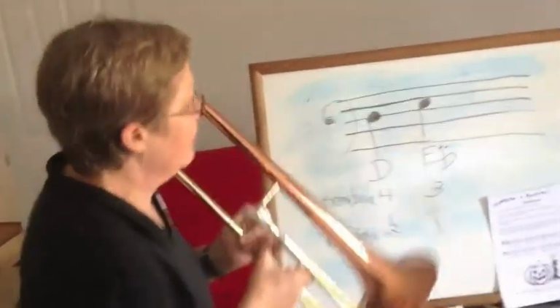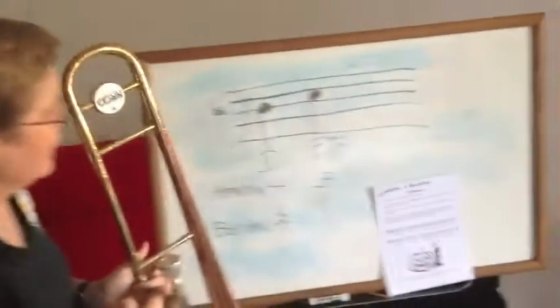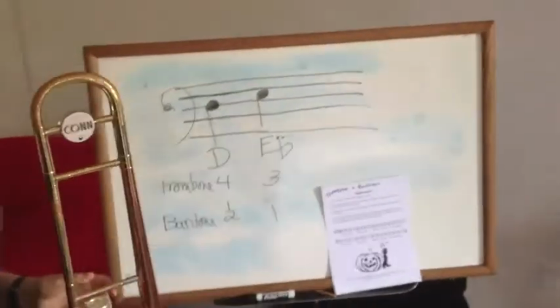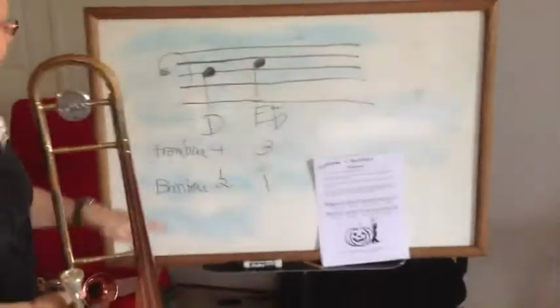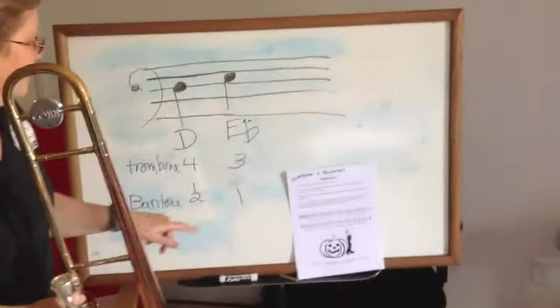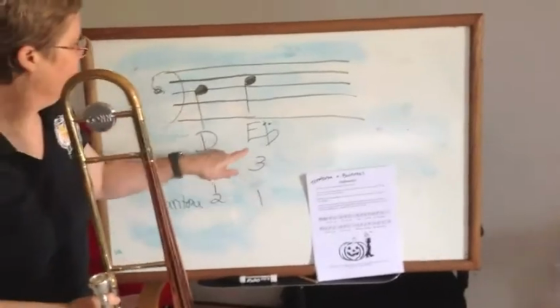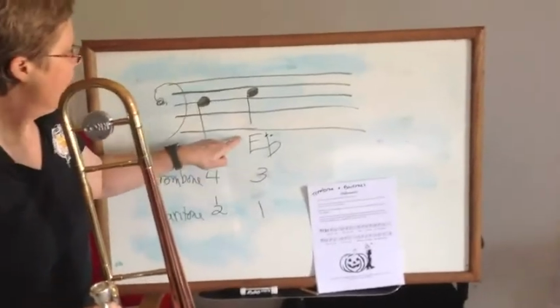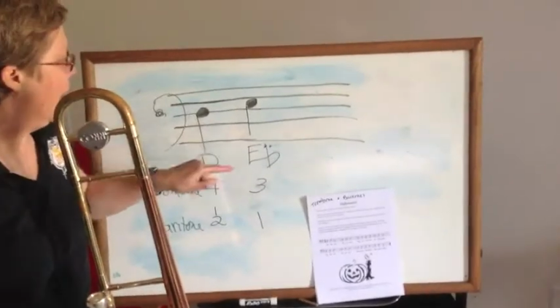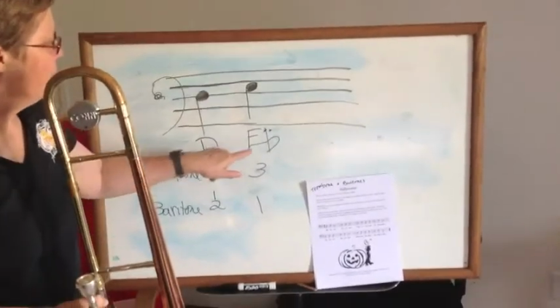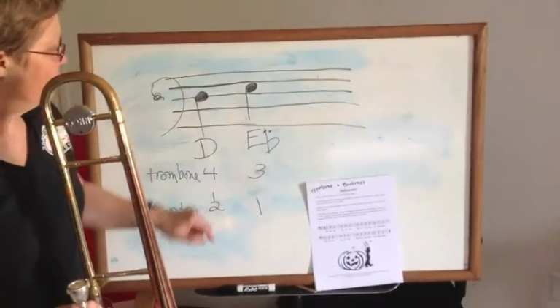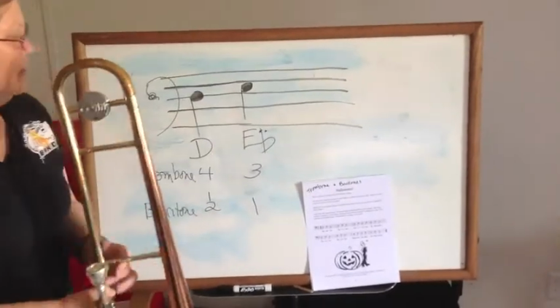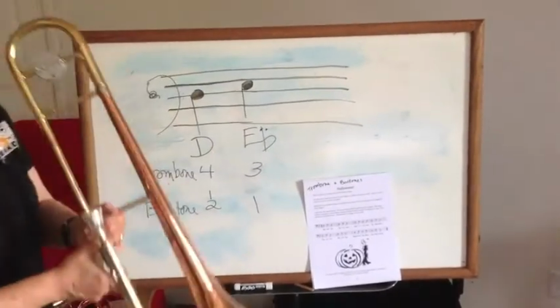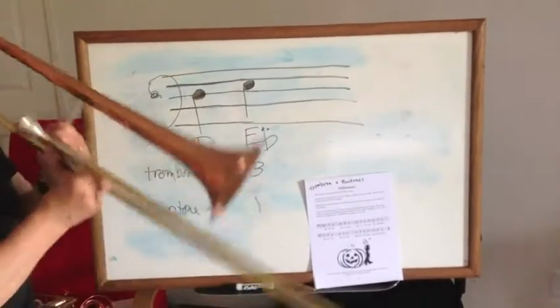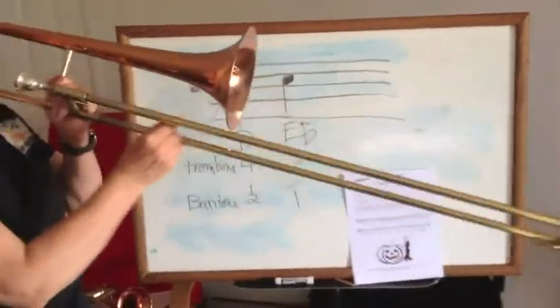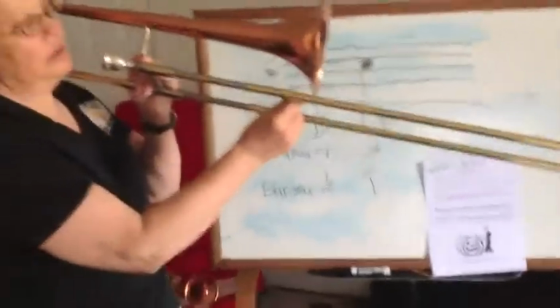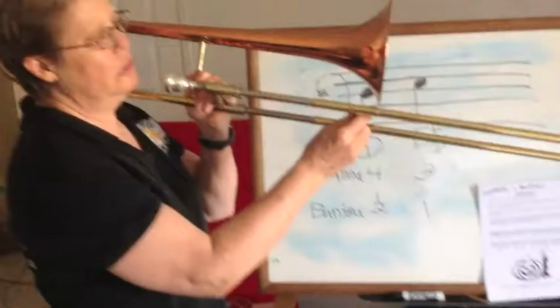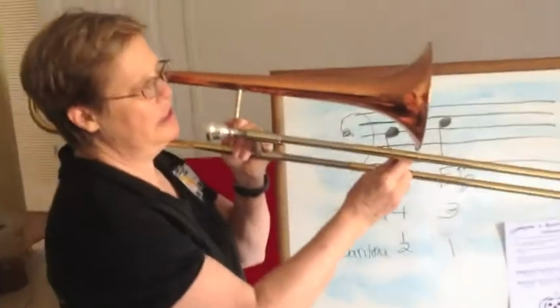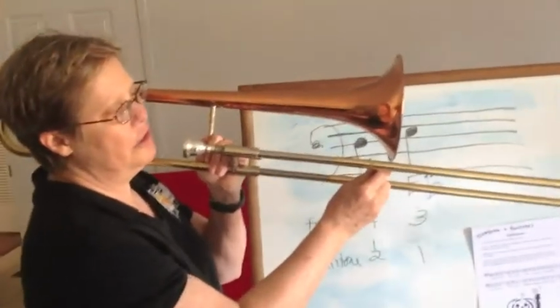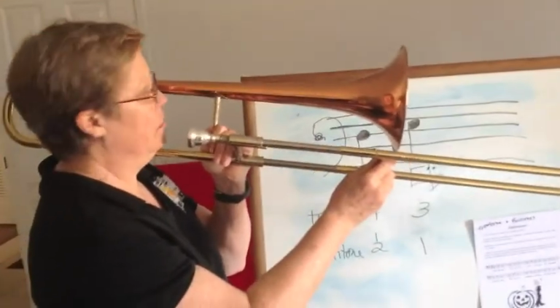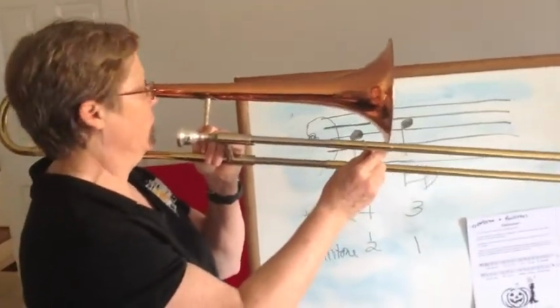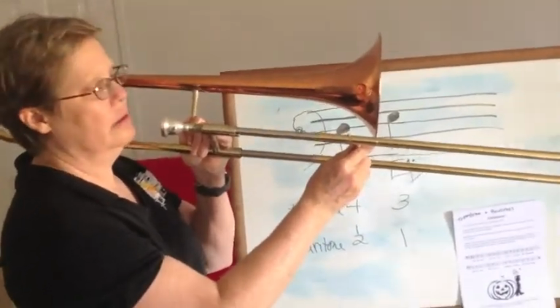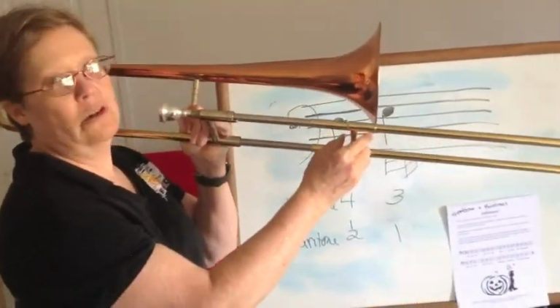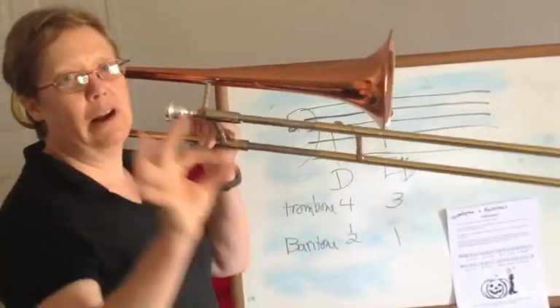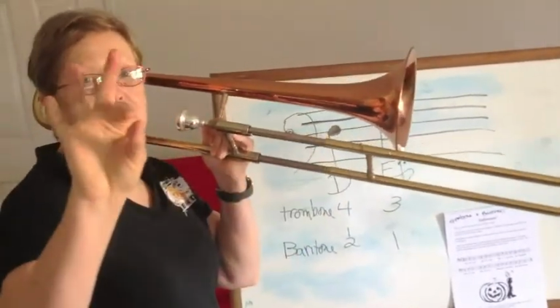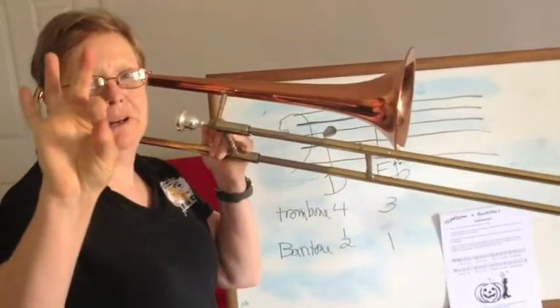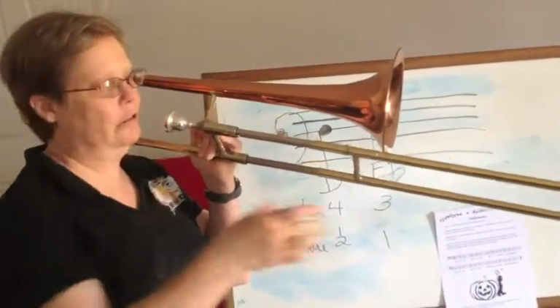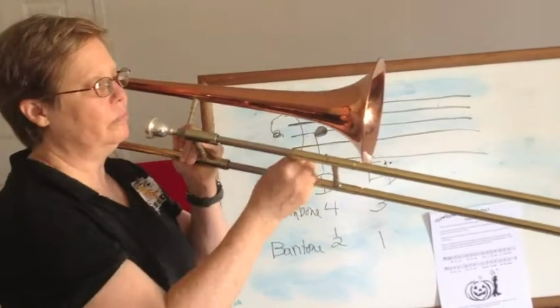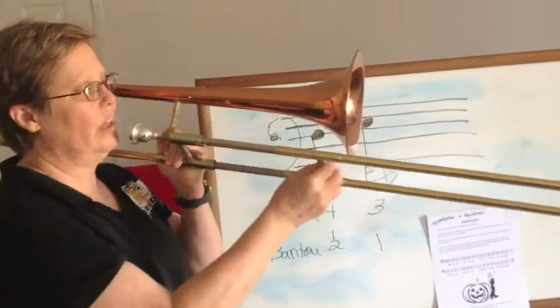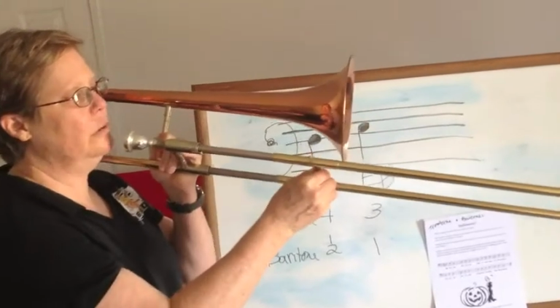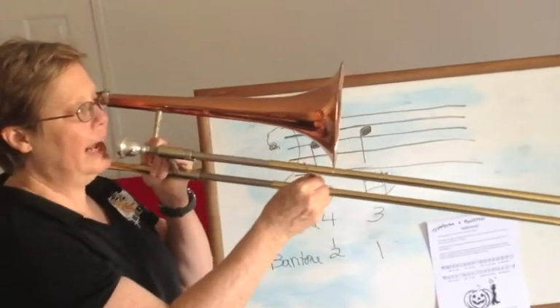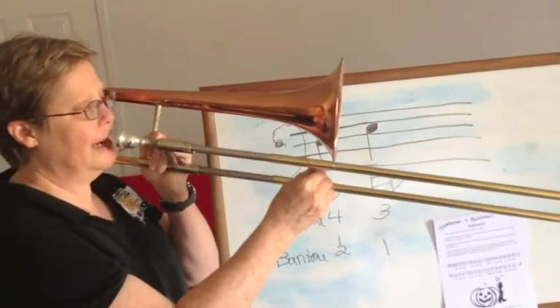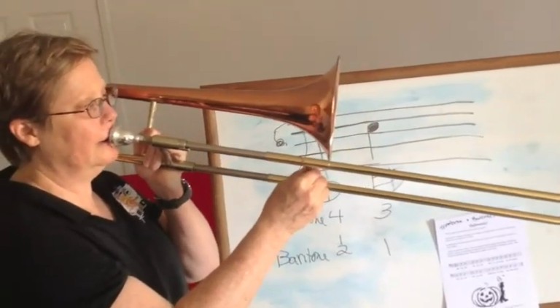Then the next note is E flat, and so third position on the trombone, or one finger on baritone. So E flat should sound about like this.